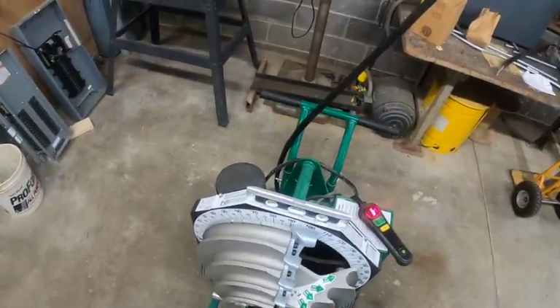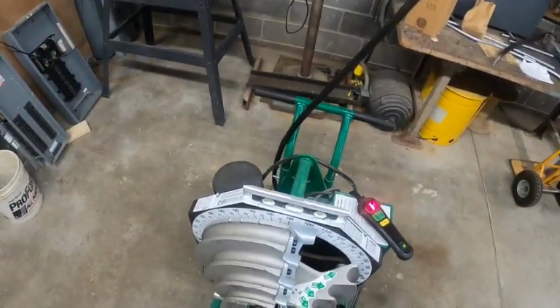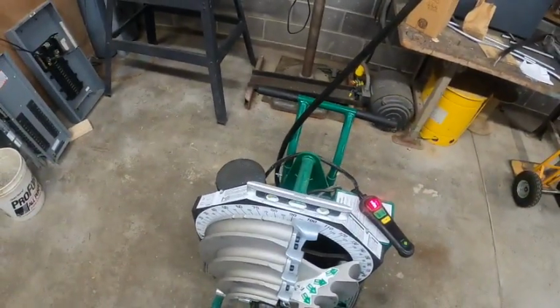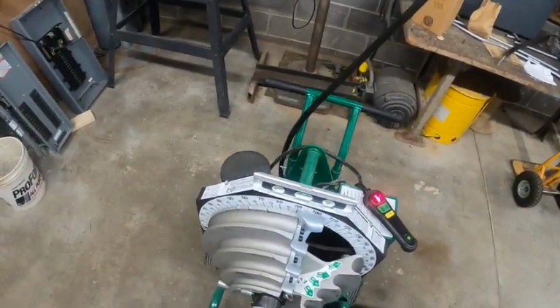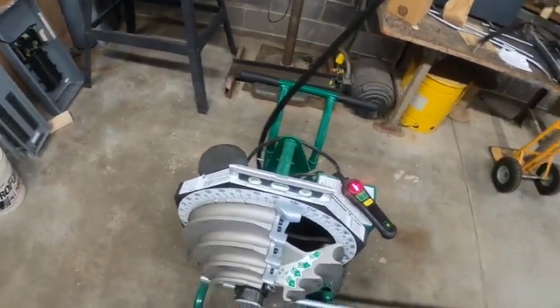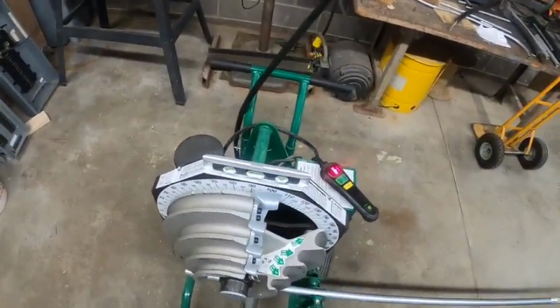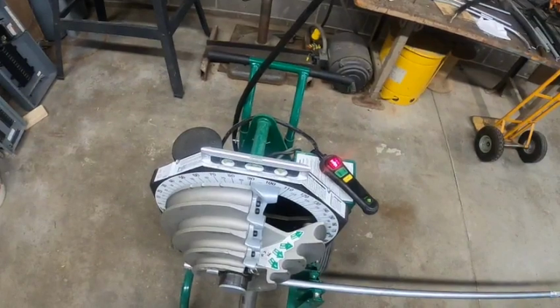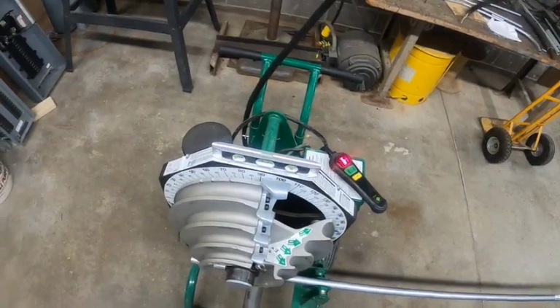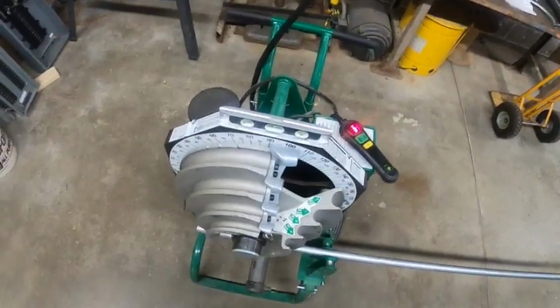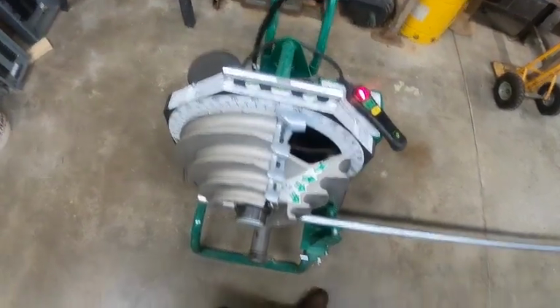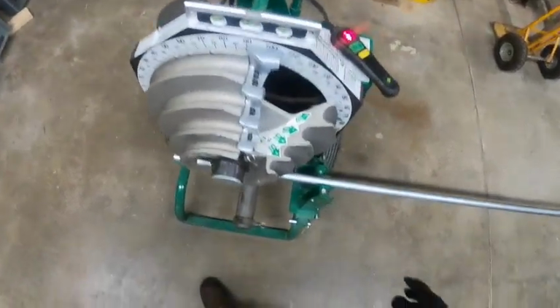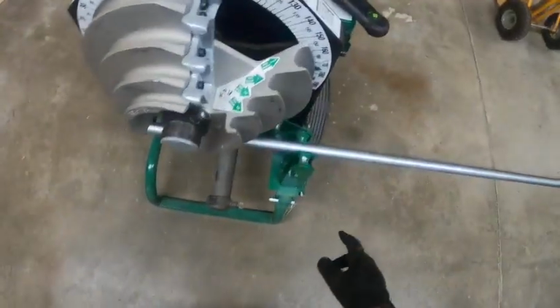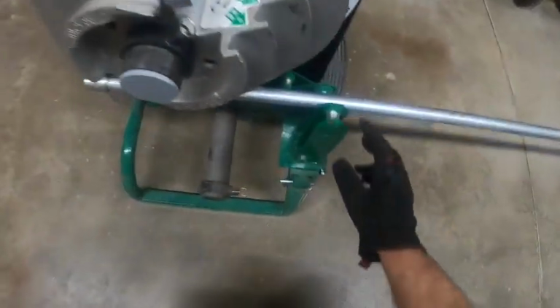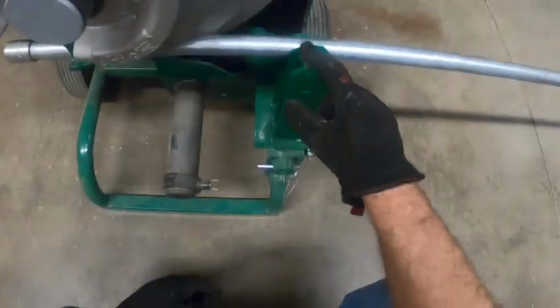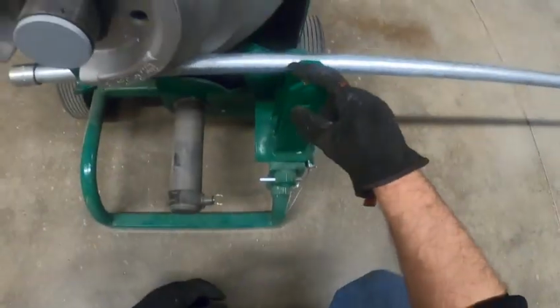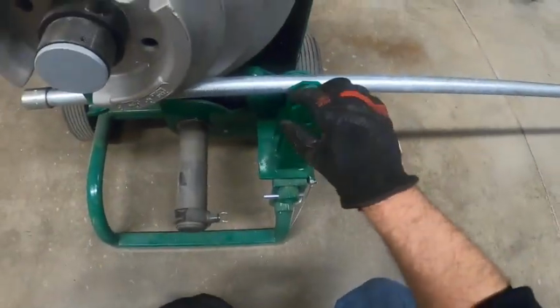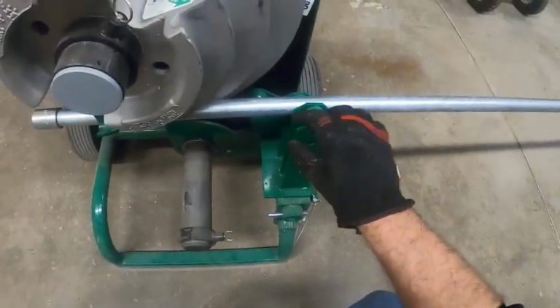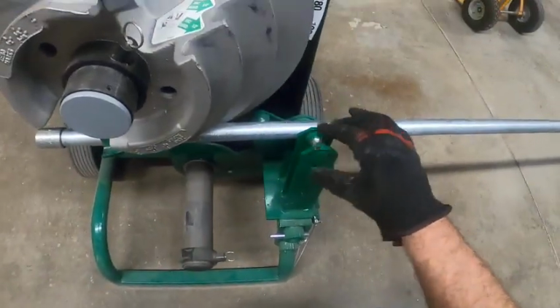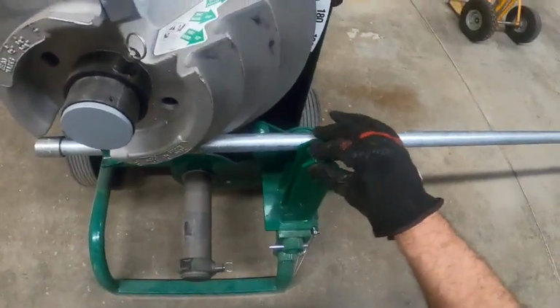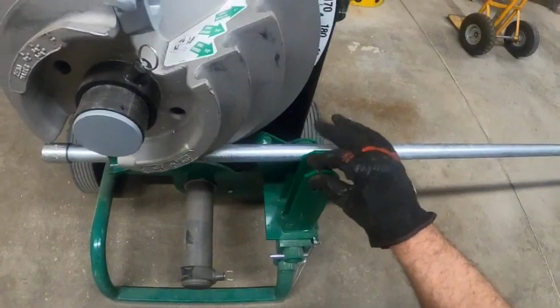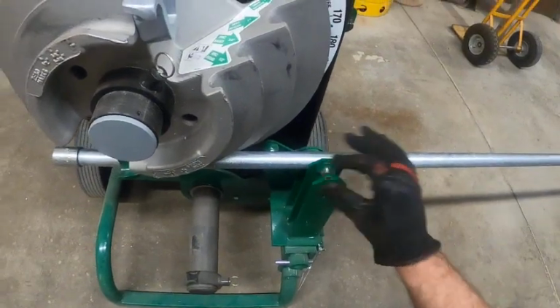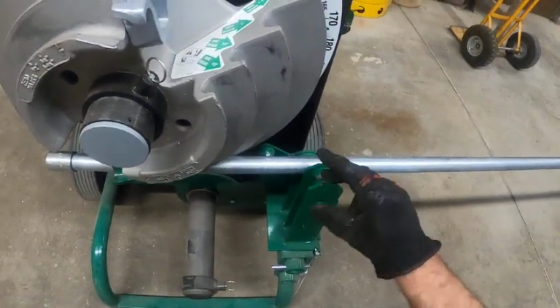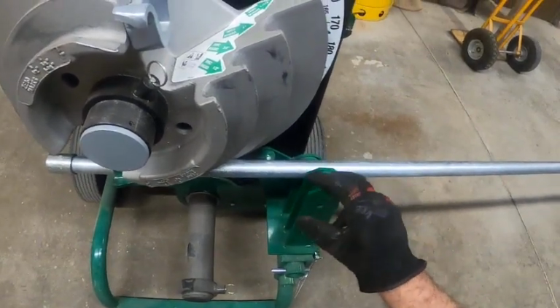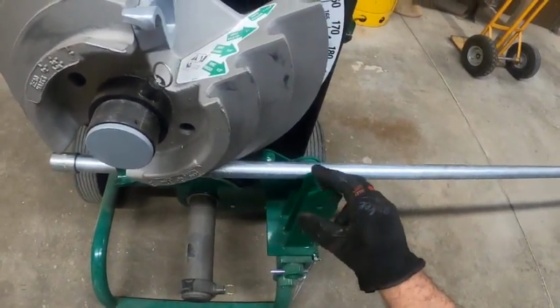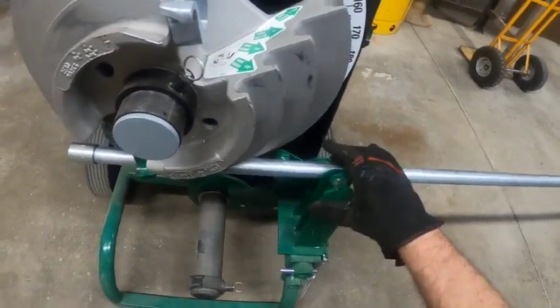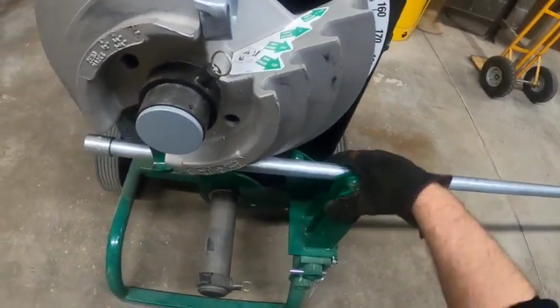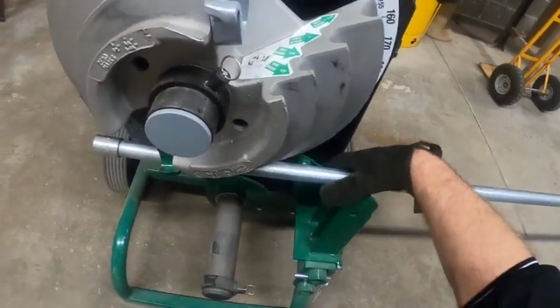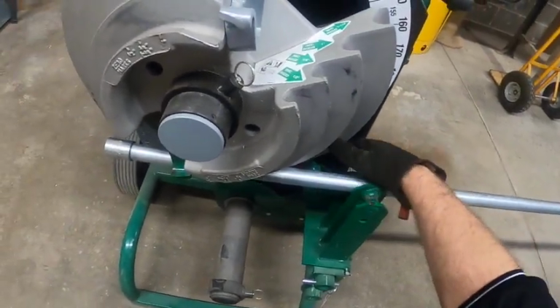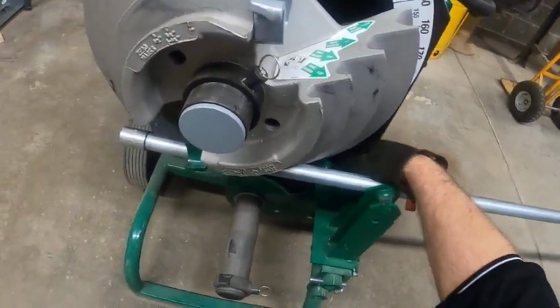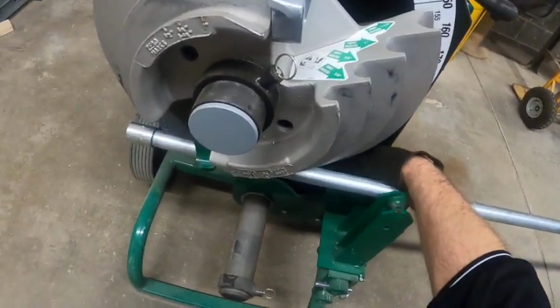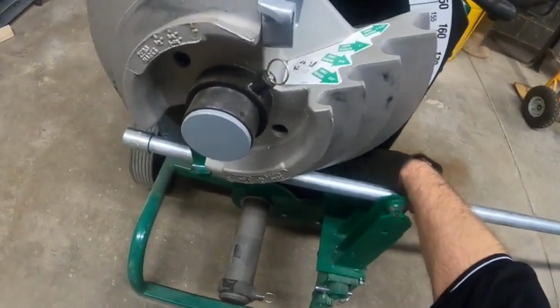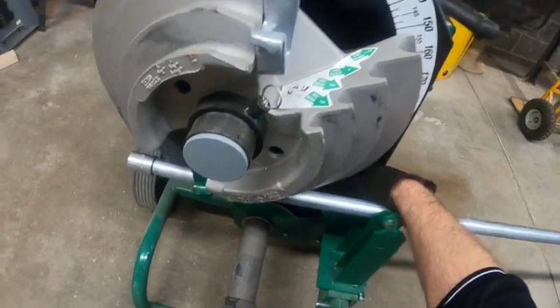The first thing we need to know are the parts and pieces of the conduit bender. This piece right here is the roller. The rollers come in different sizes: half, three quarter, one inch, and an inch and a quarter back here.